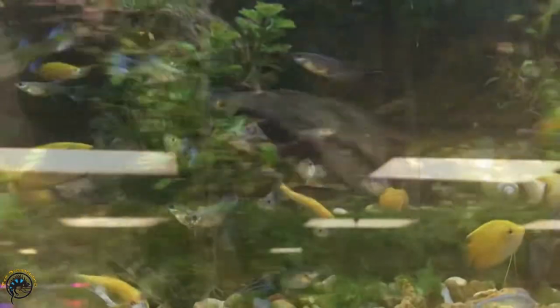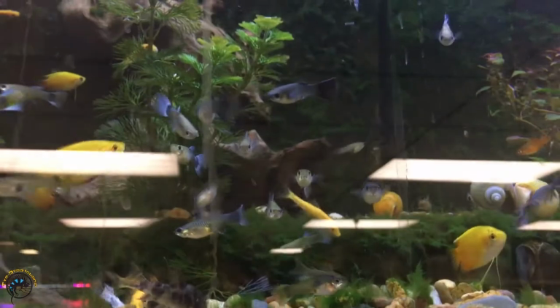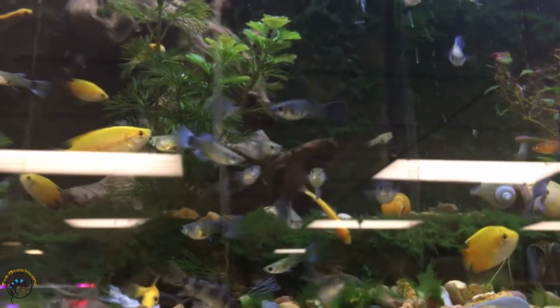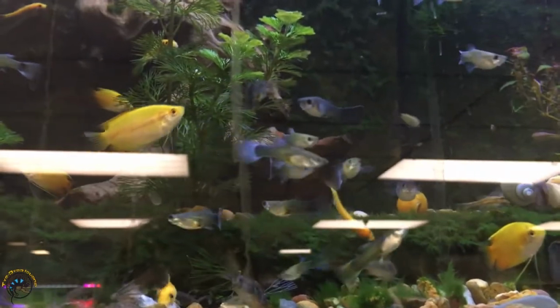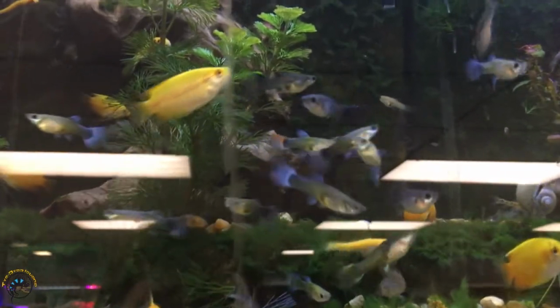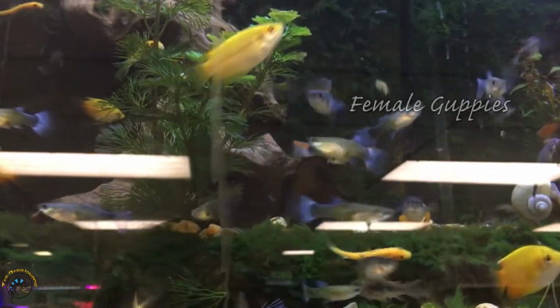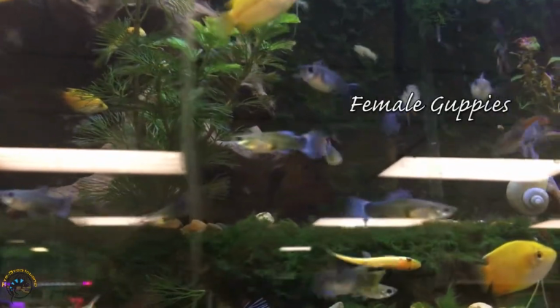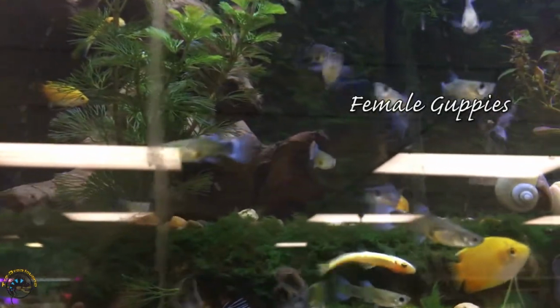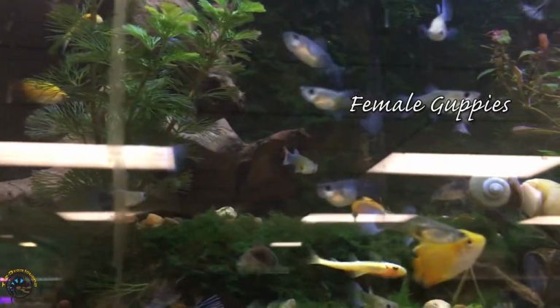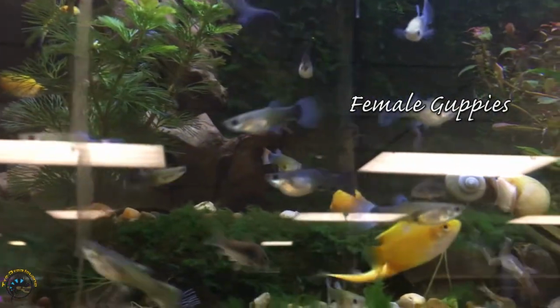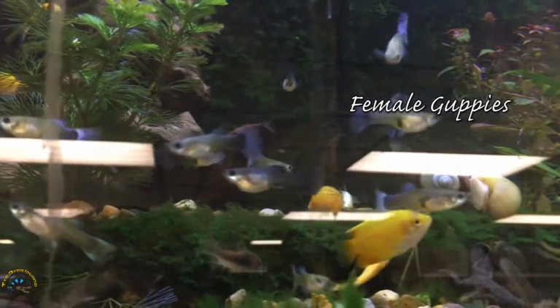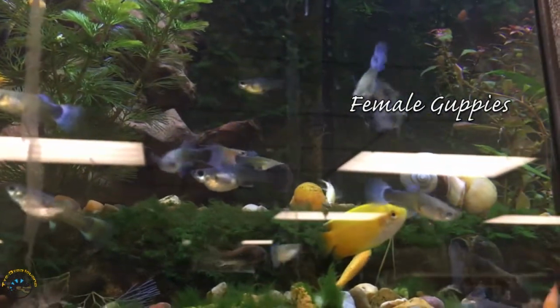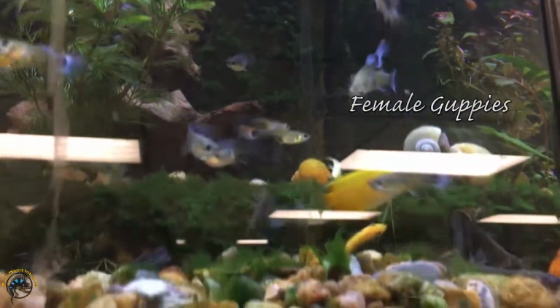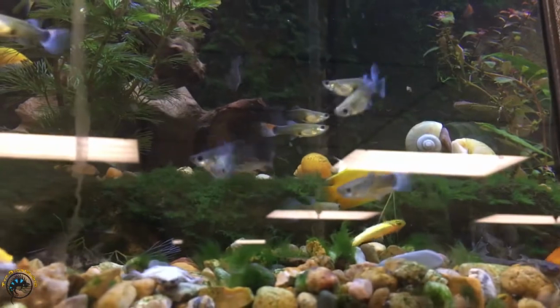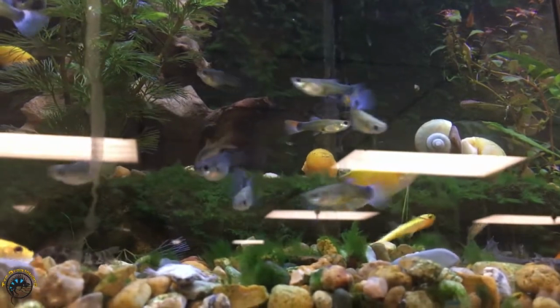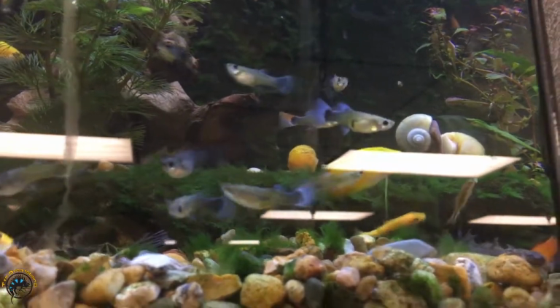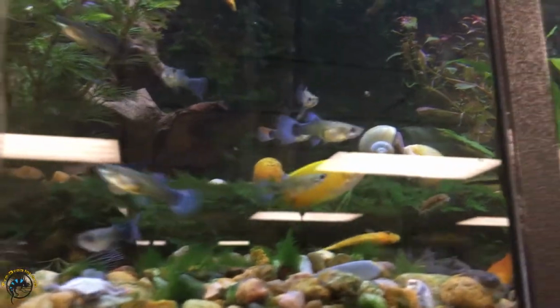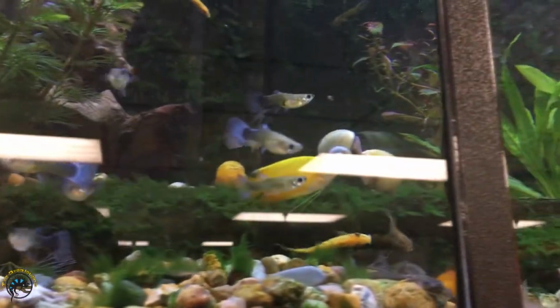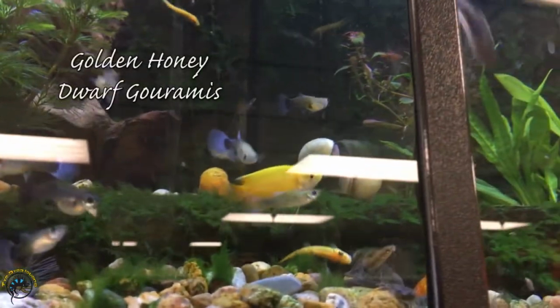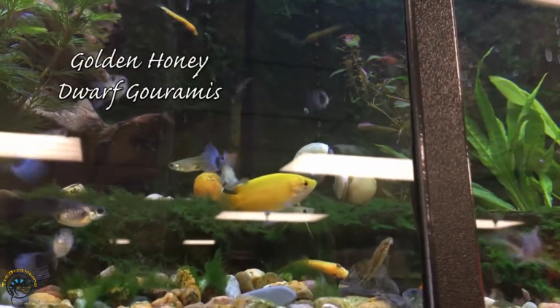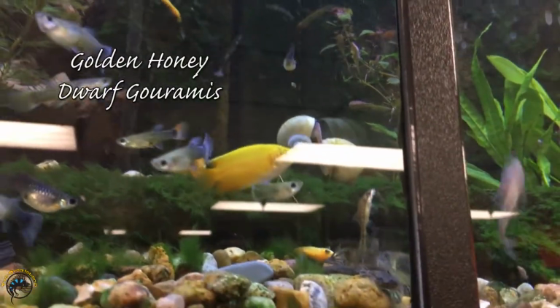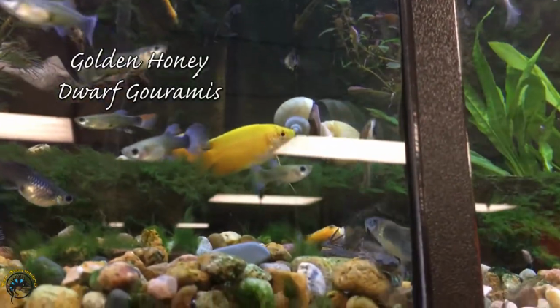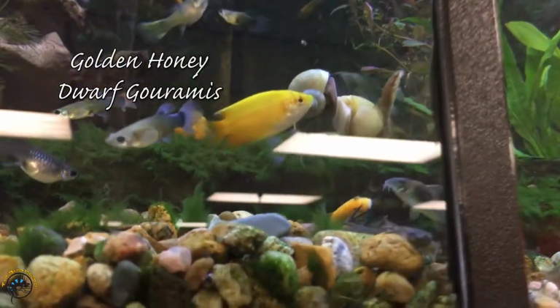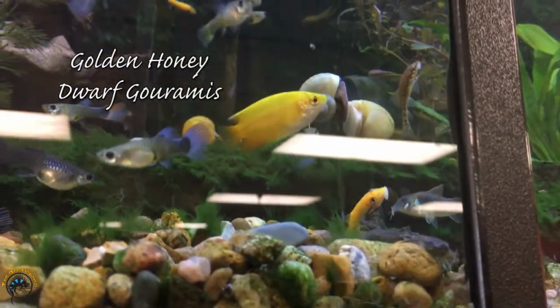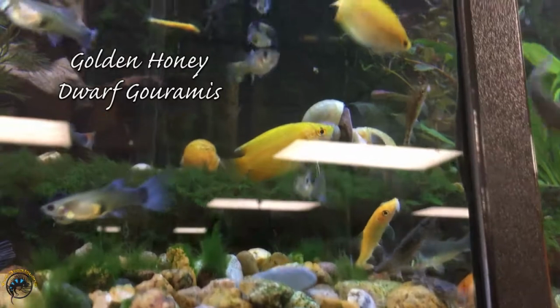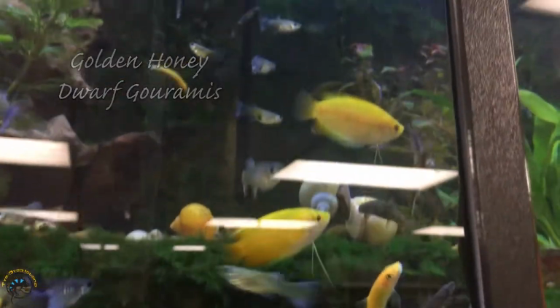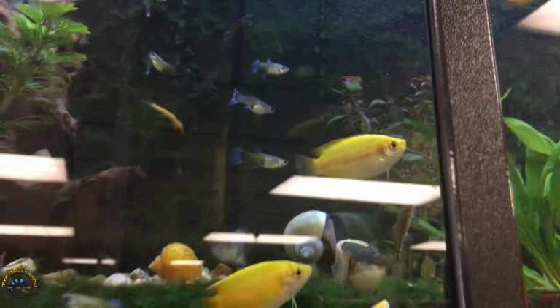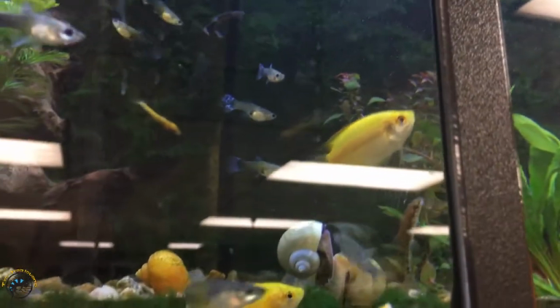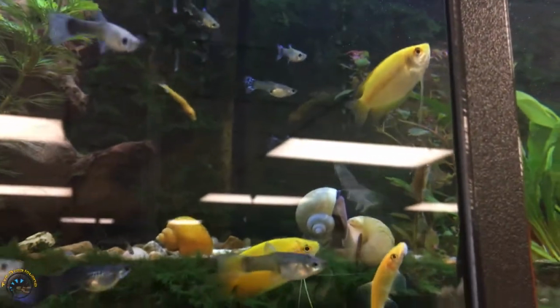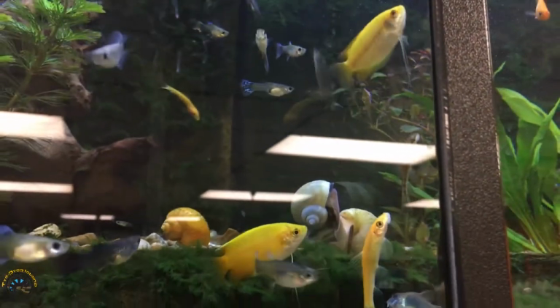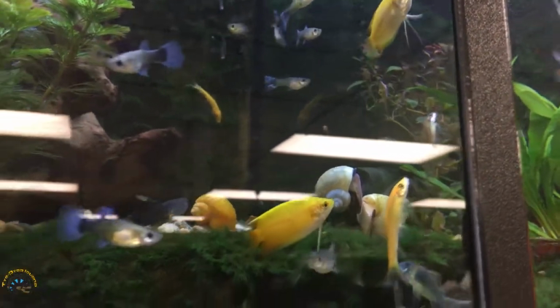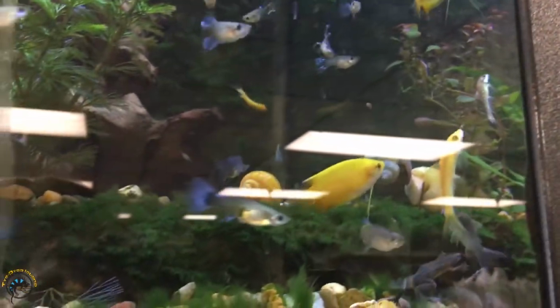We also got in a nice assortment of female guppies — they look really pretty this week. And then we also got a couple of new golden honey dwarf gouramis. You can see those here, they're hanging out near the front.